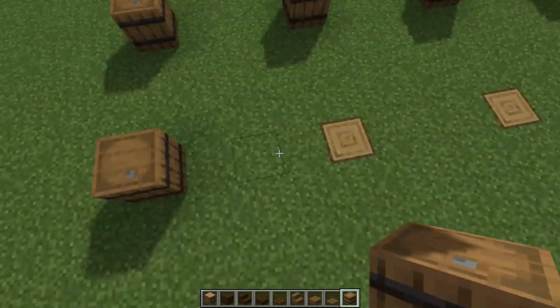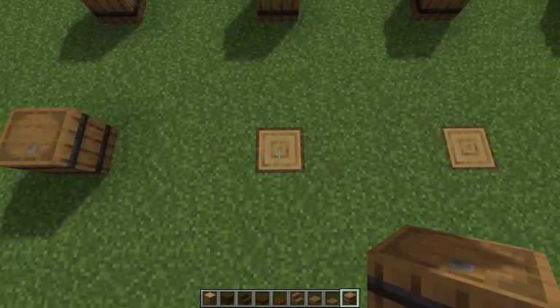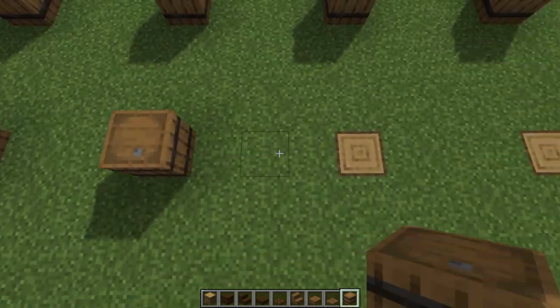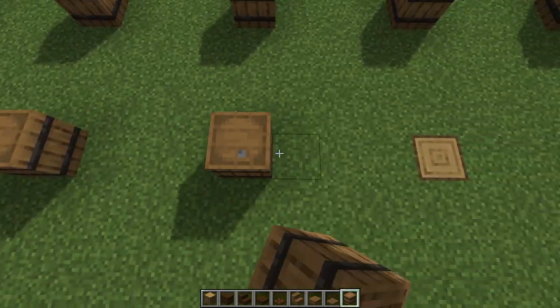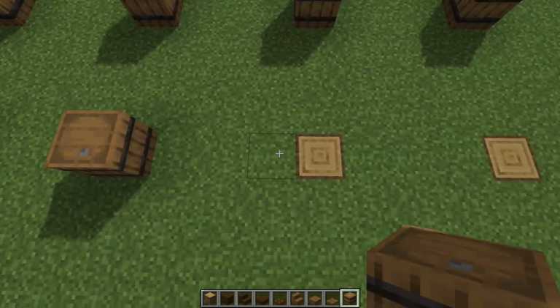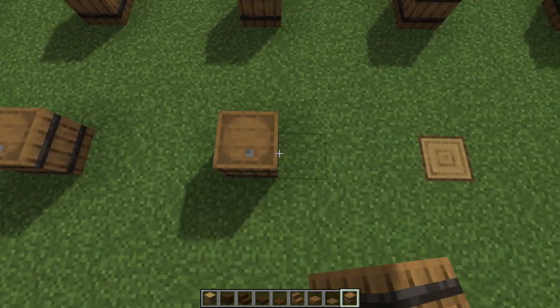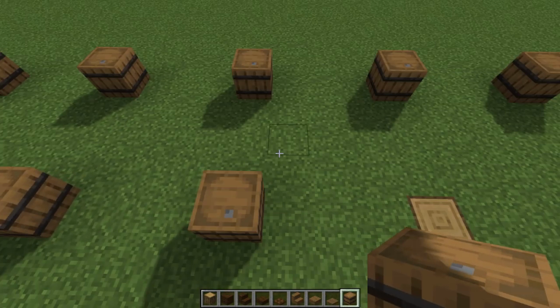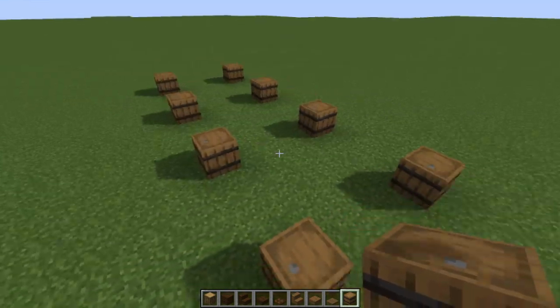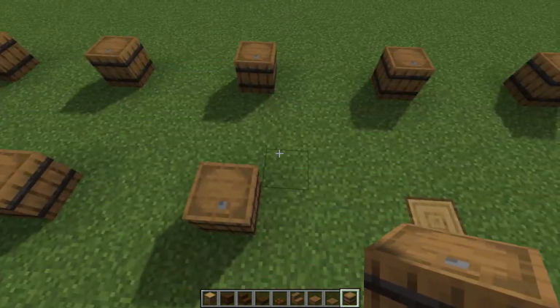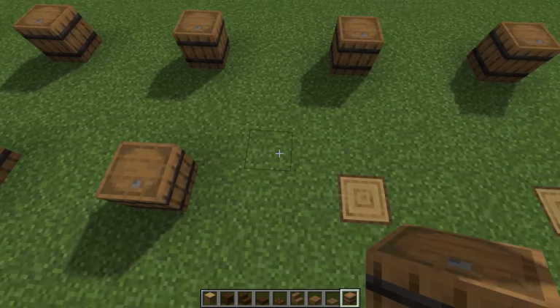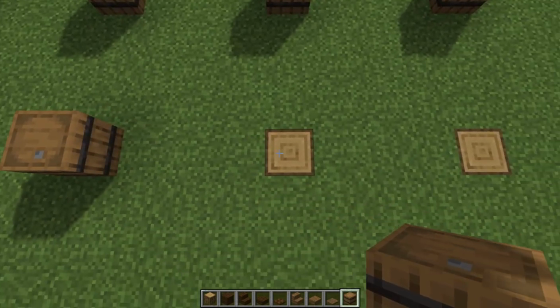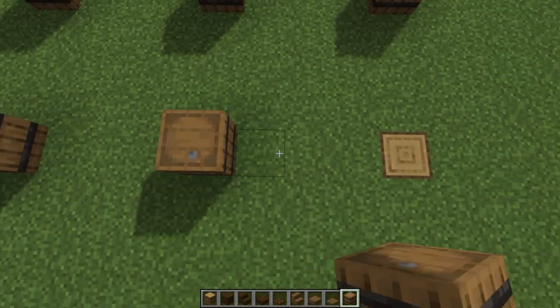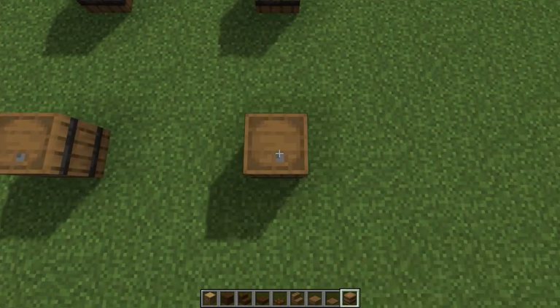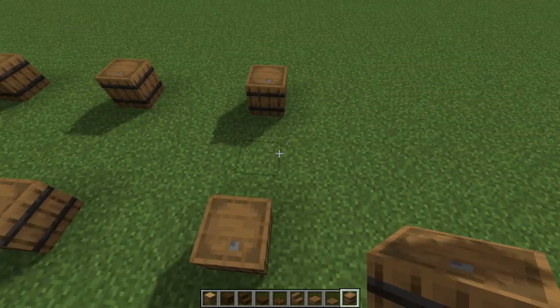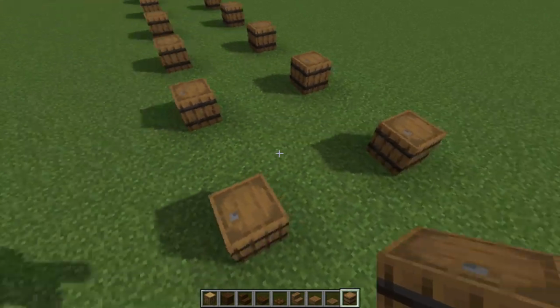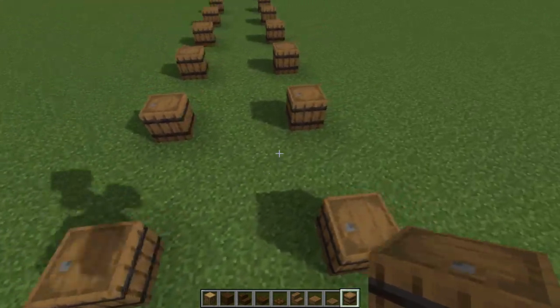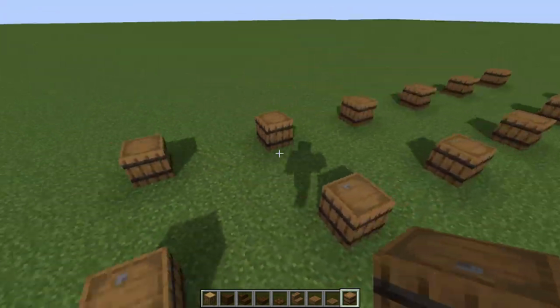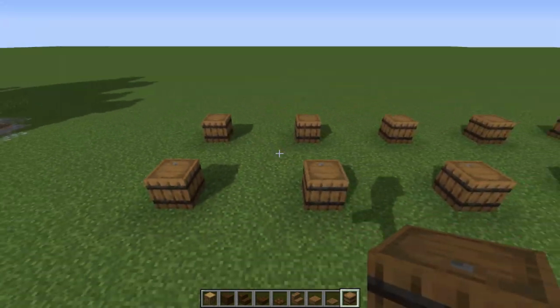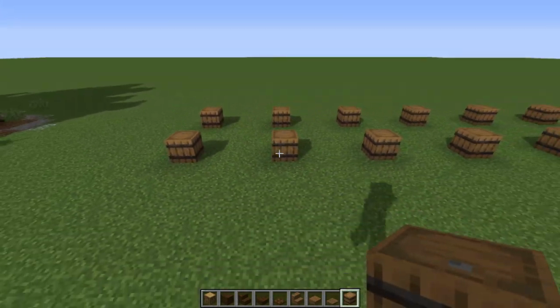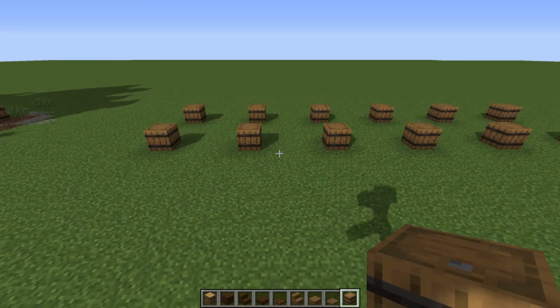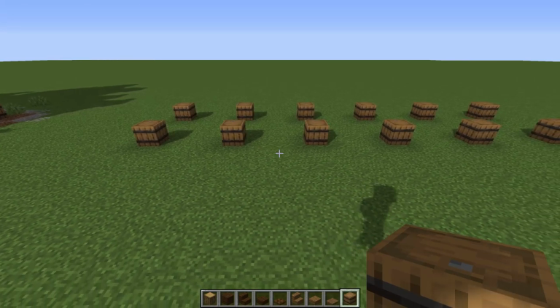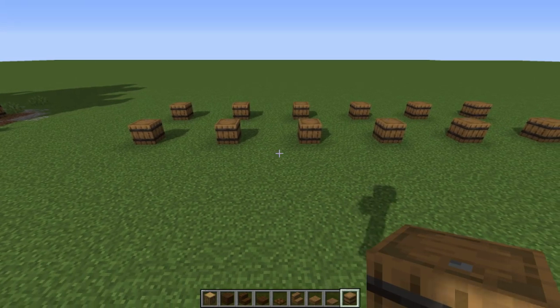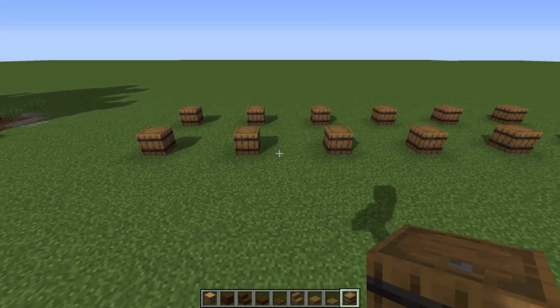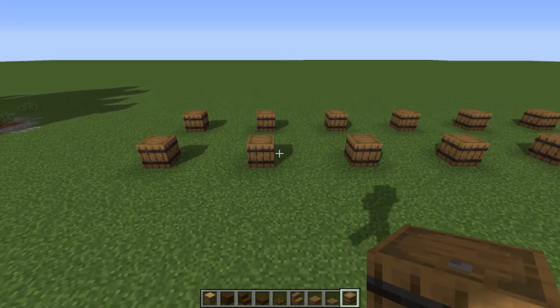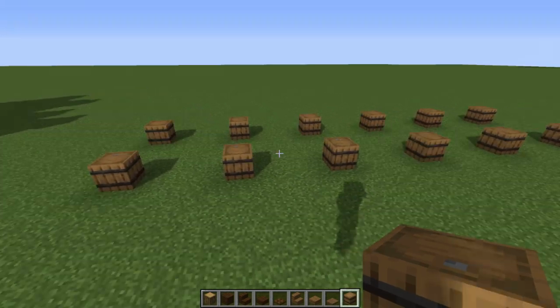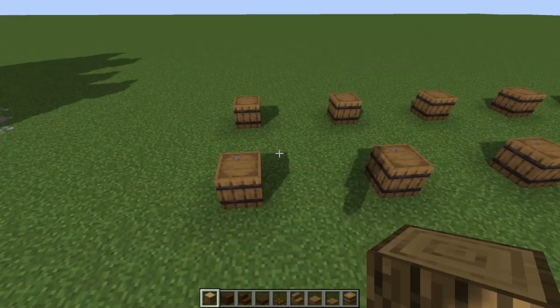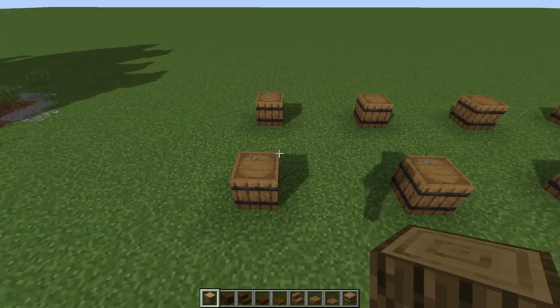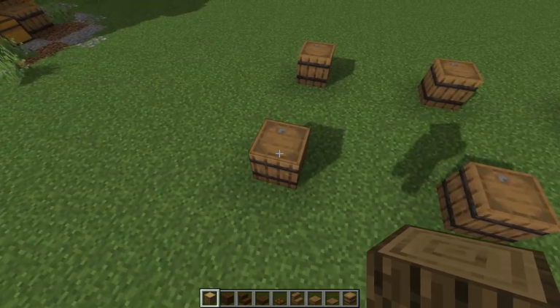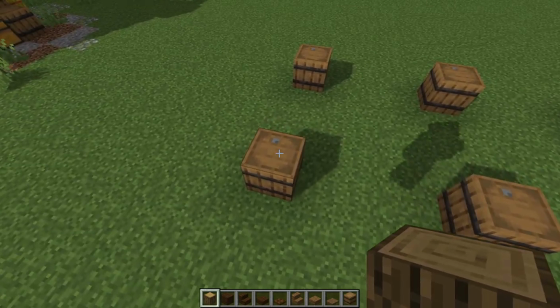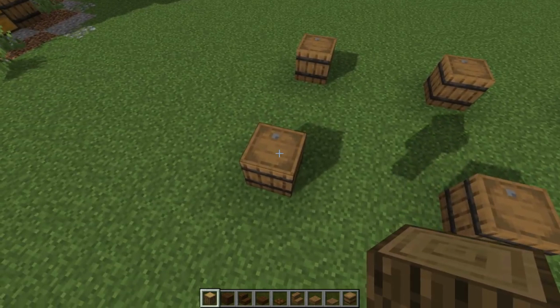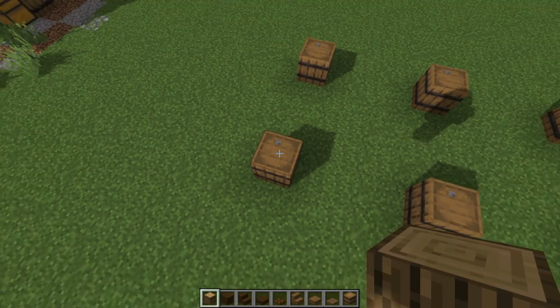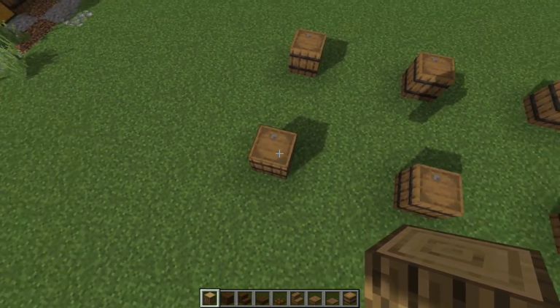You can make this bigger too - instead of five by five you can do seven by seven if you want to get really big, but I think this is a good enough space for horses. Now in this corner we're going to start going up with logs.